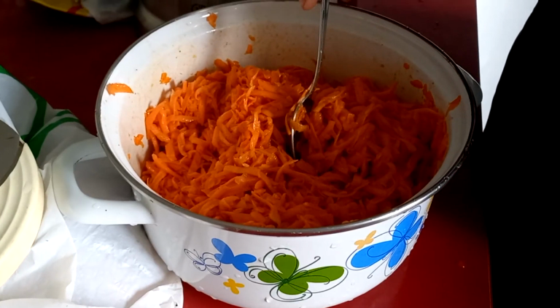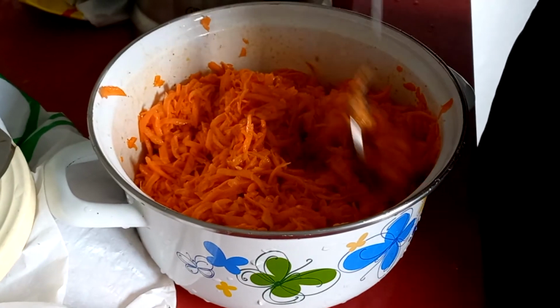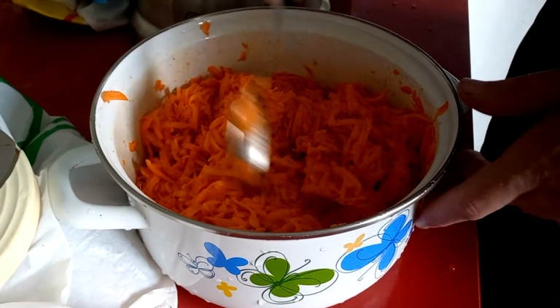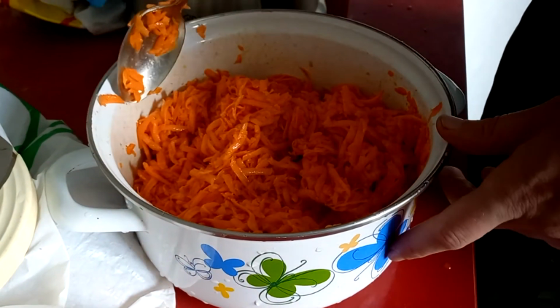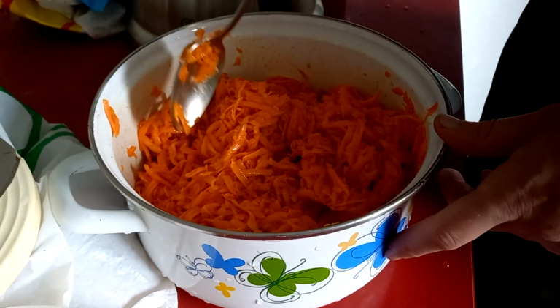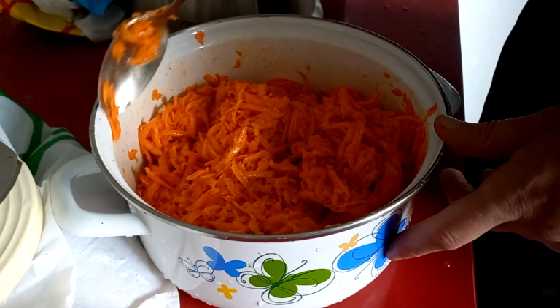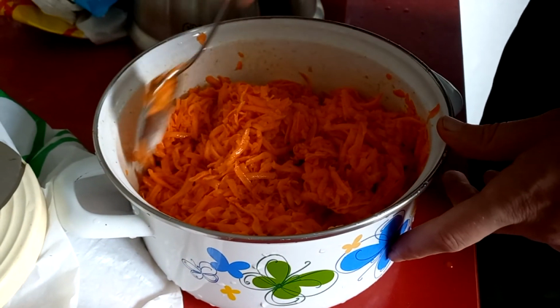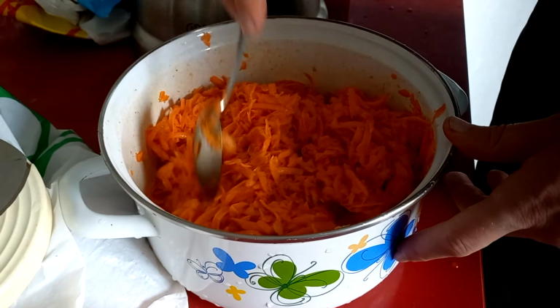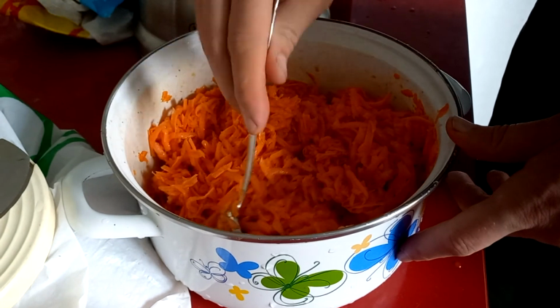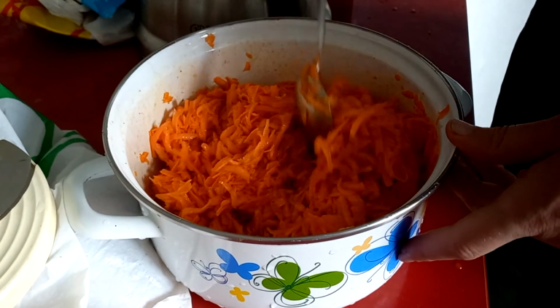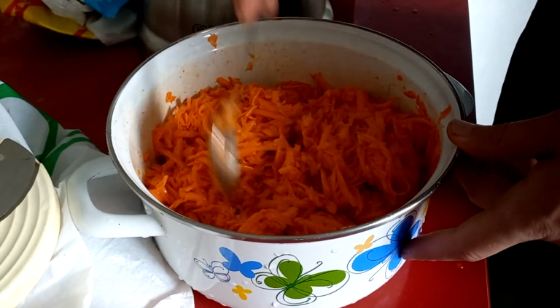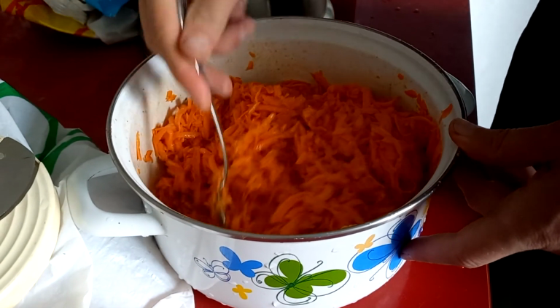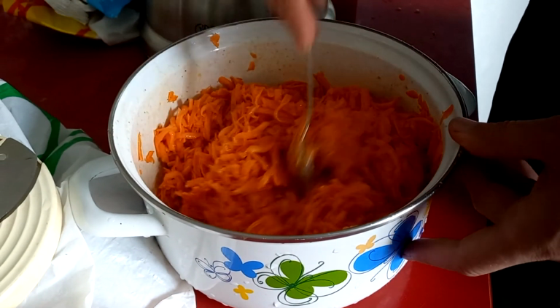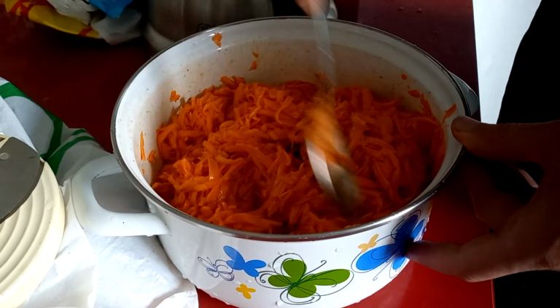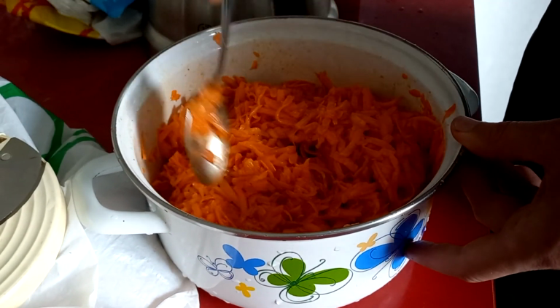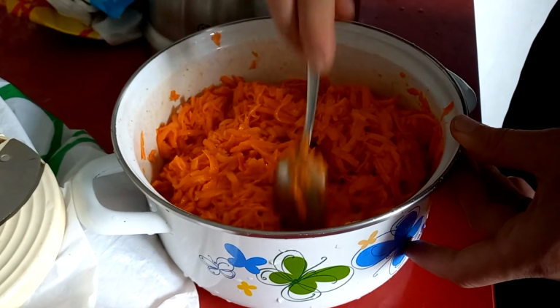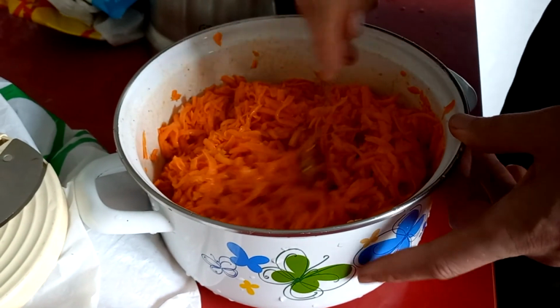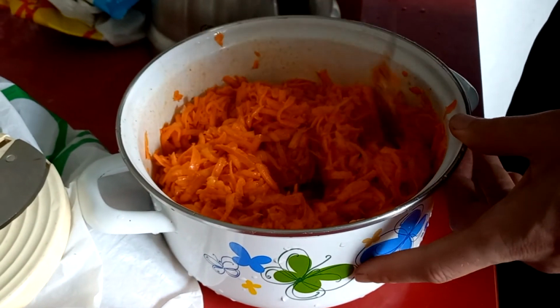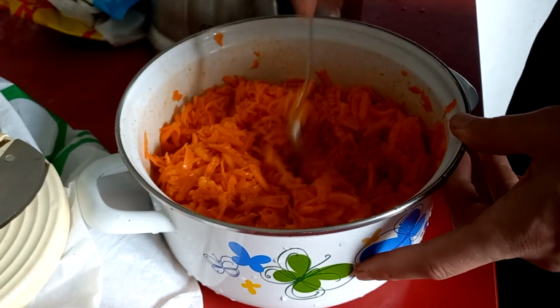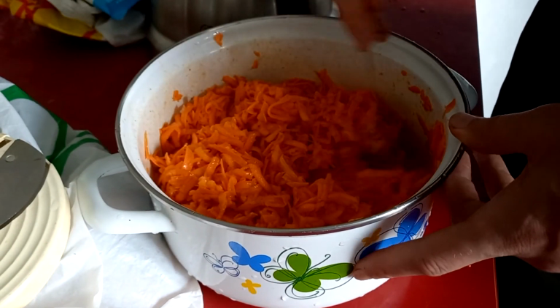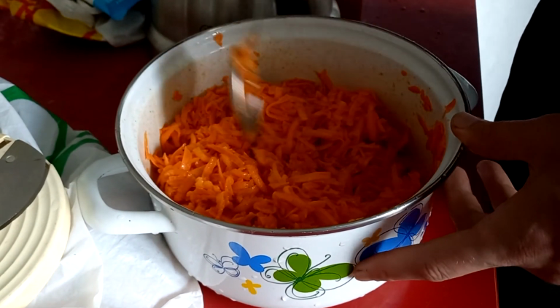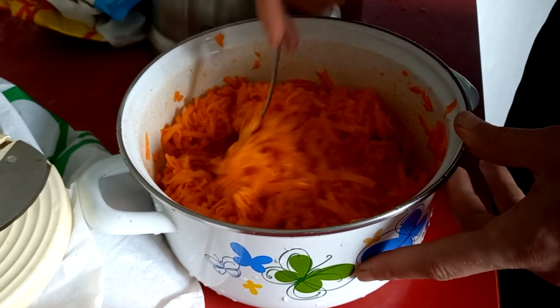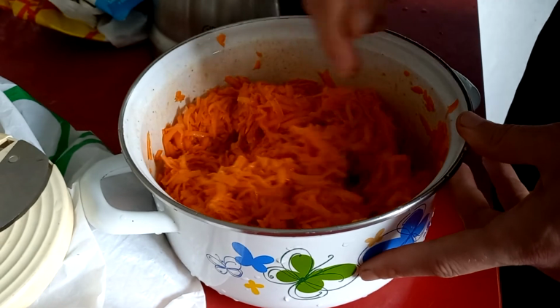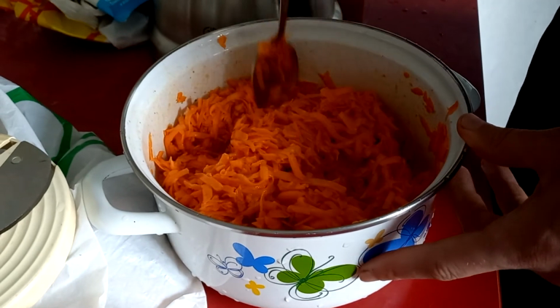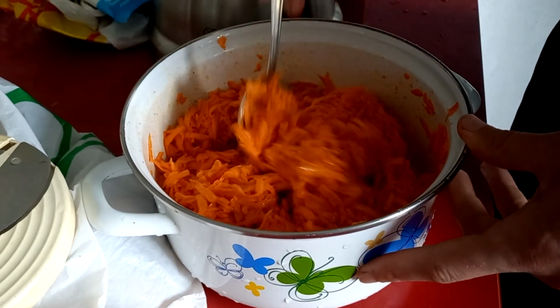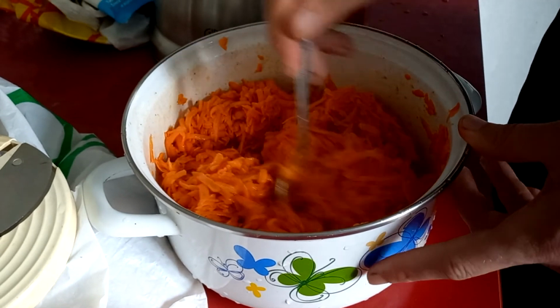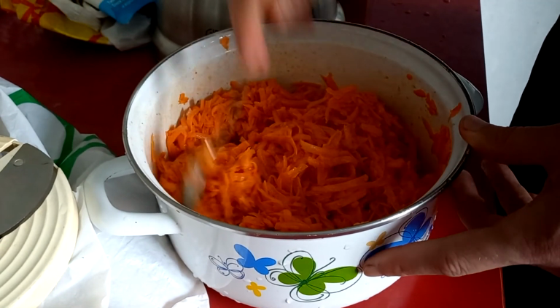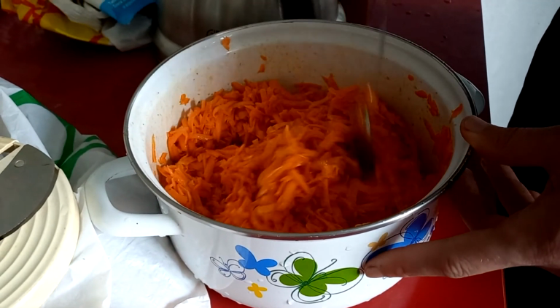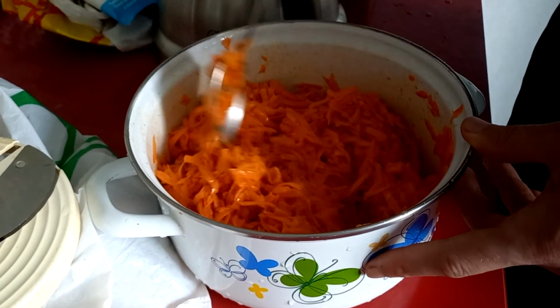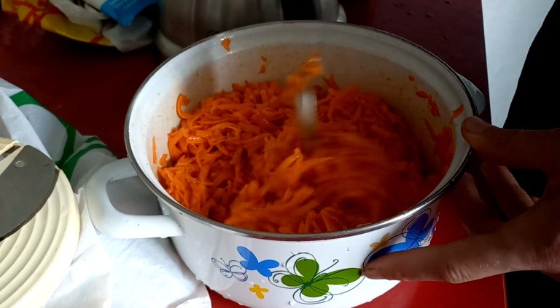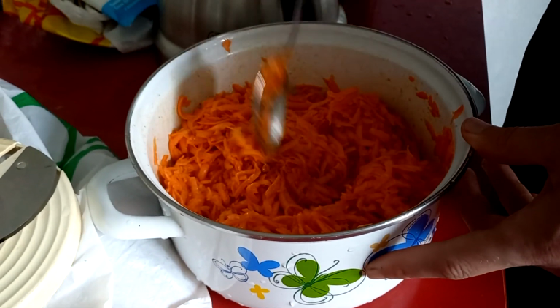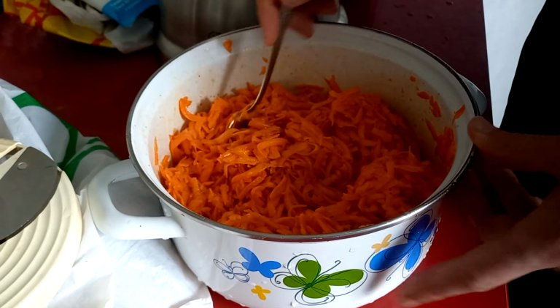Ну все, у нас пошел такой вкусный аромат морковки по-корейски. Теперь это мы все перемешали и убираем в холодное место на несколько дней. Она у нас целиком заквасится. Морковка чуть на воду отойдет и будет очень вкусно.